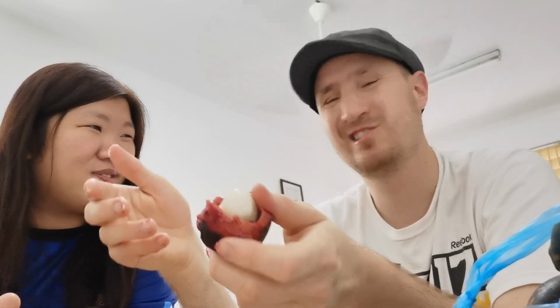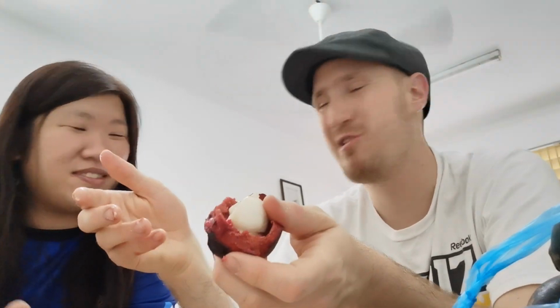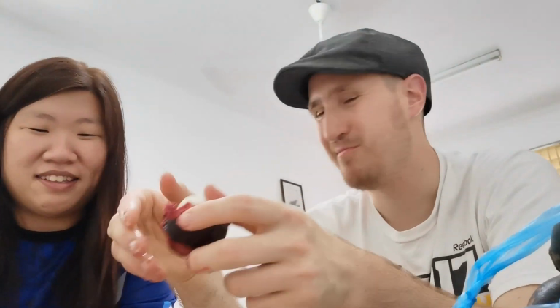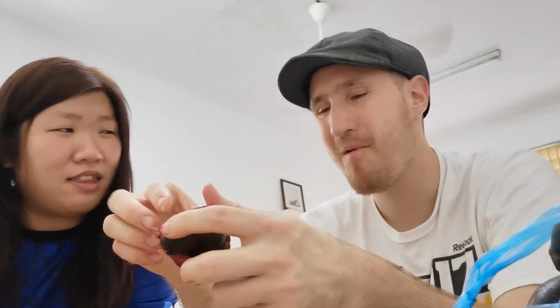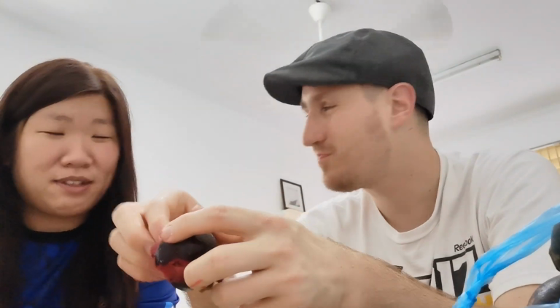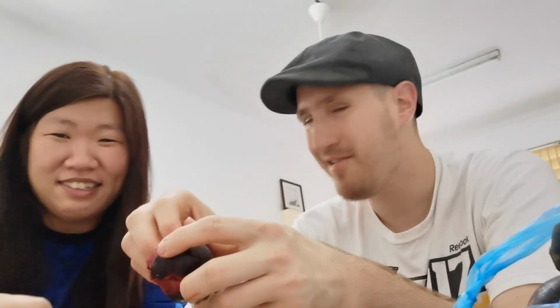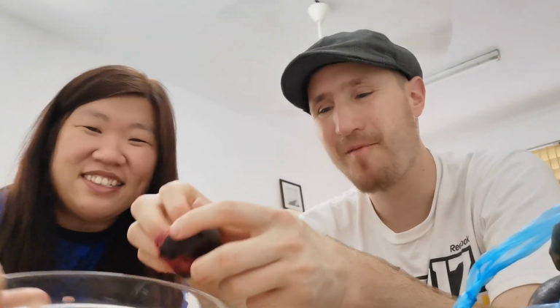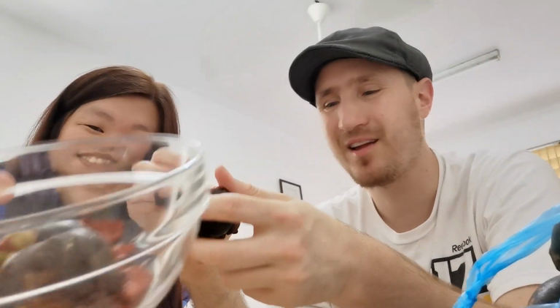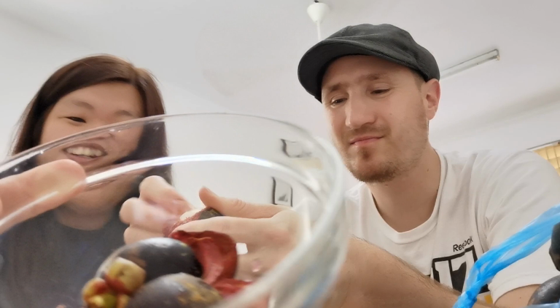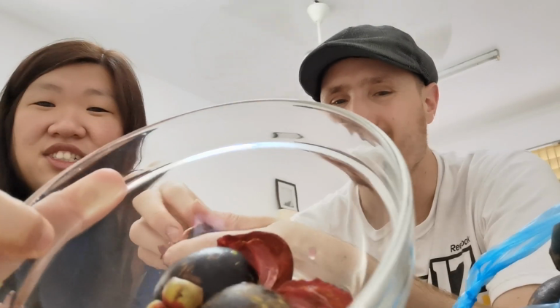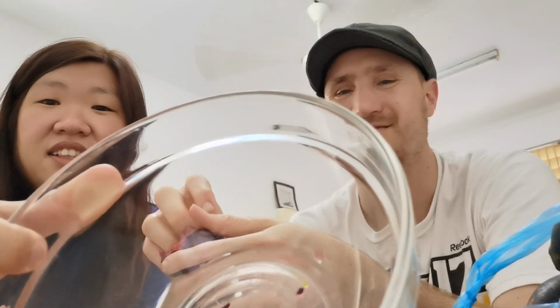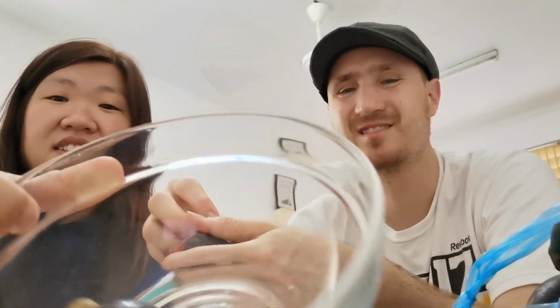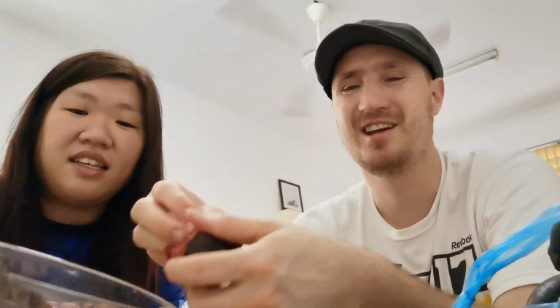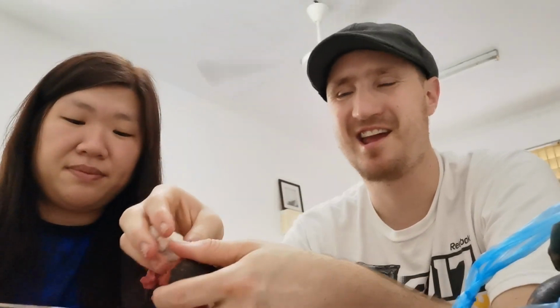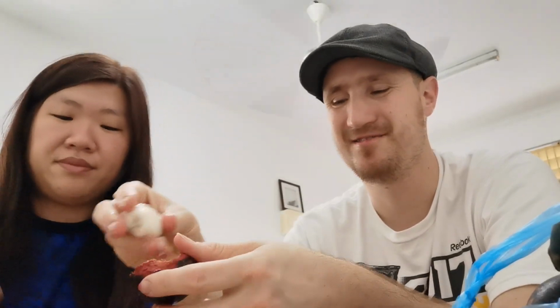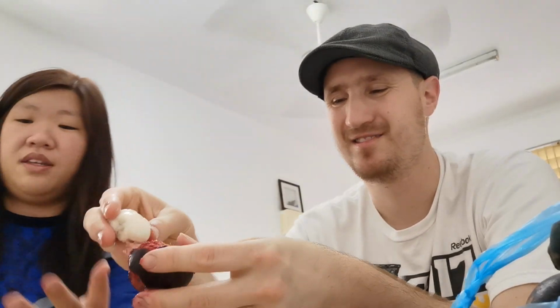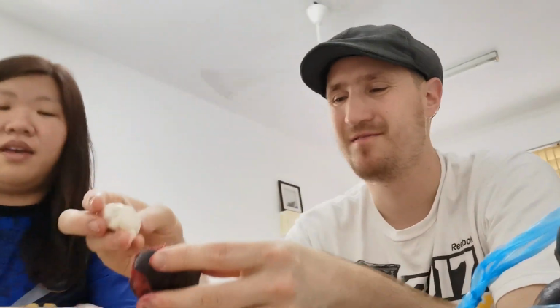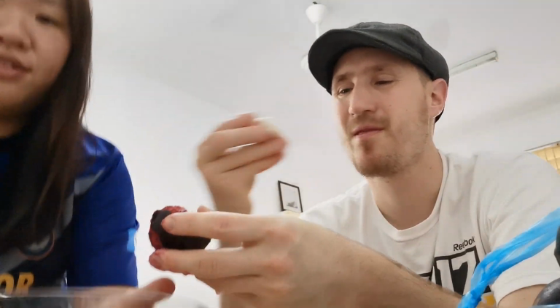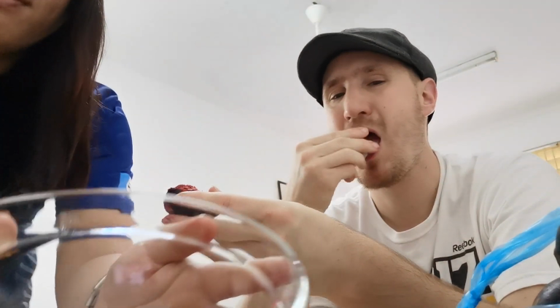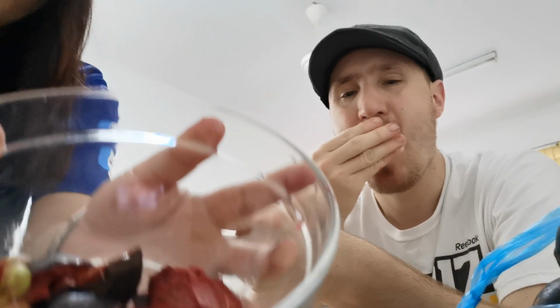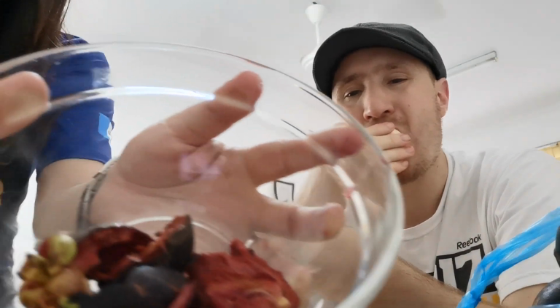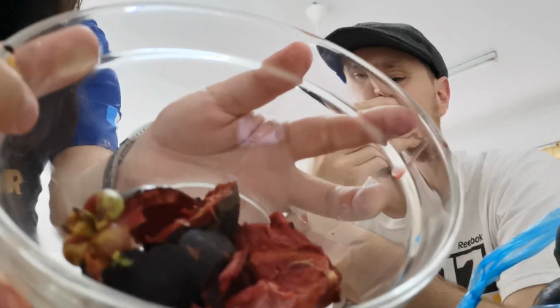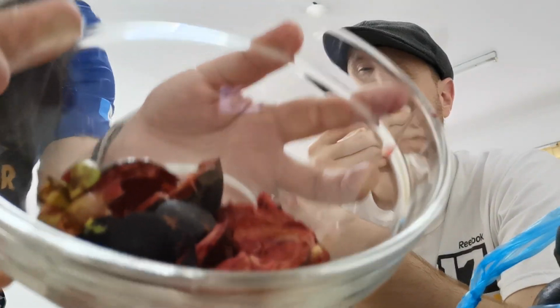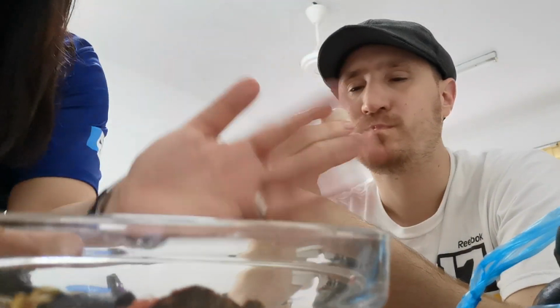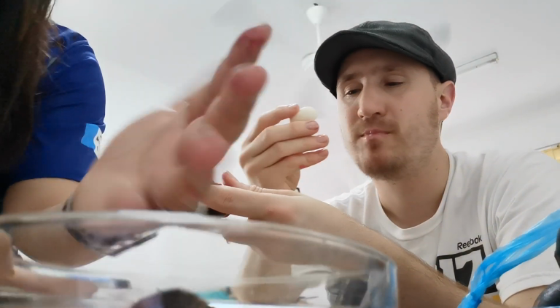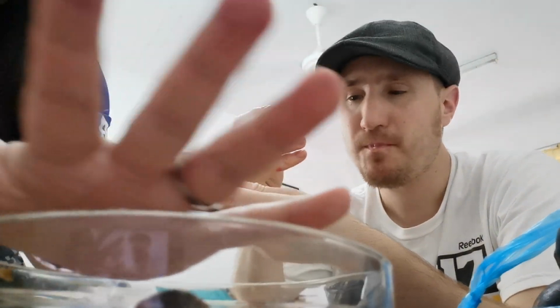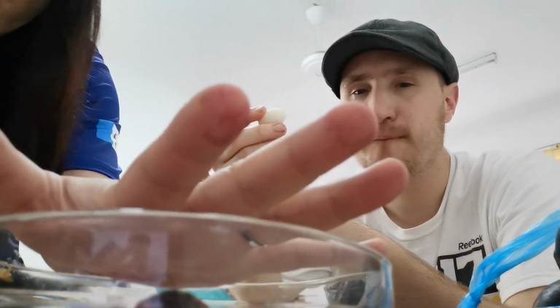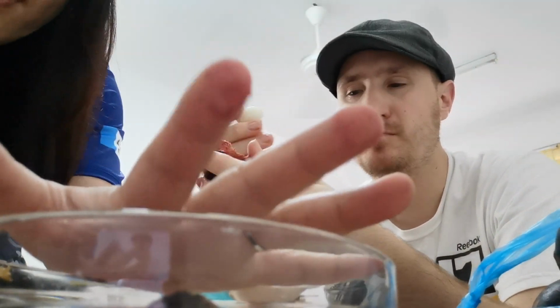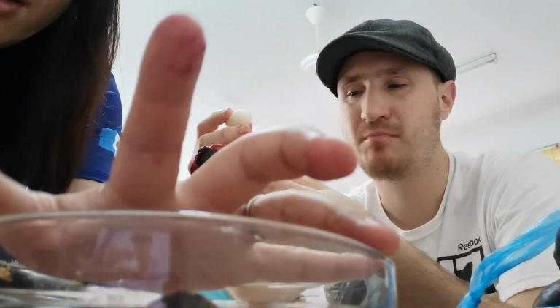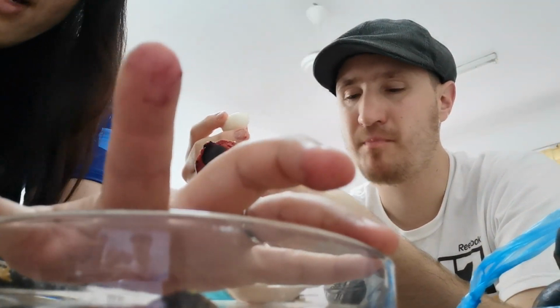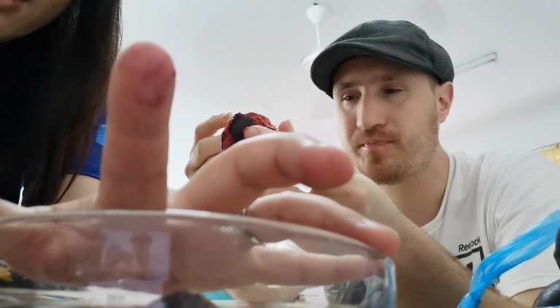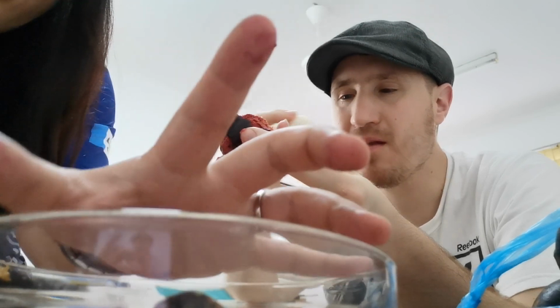I think durian smells good, but most people think it smells bad. Here's the shell — and you can see my hands already got some of the purple dye.